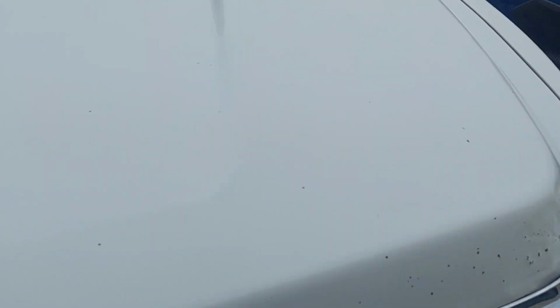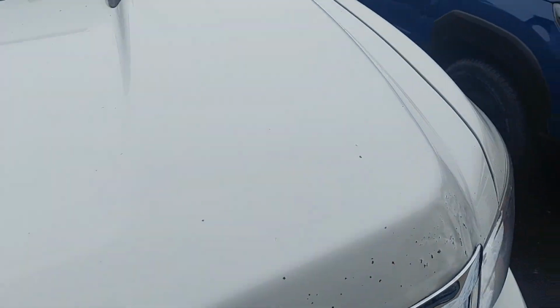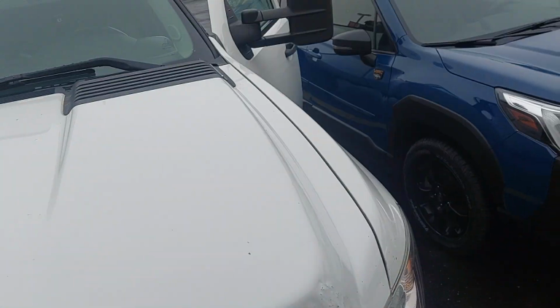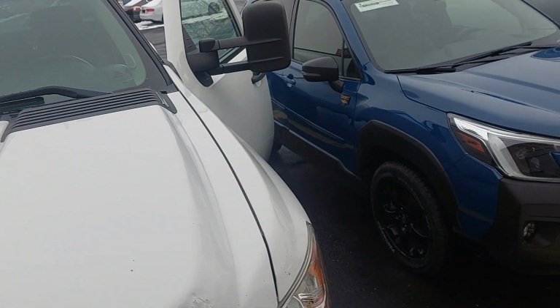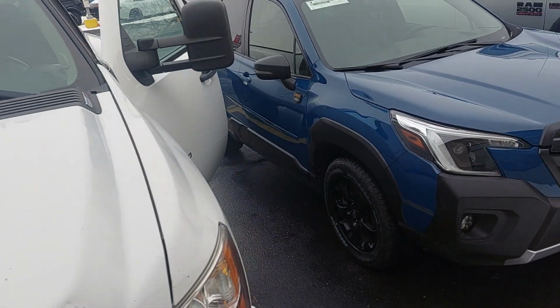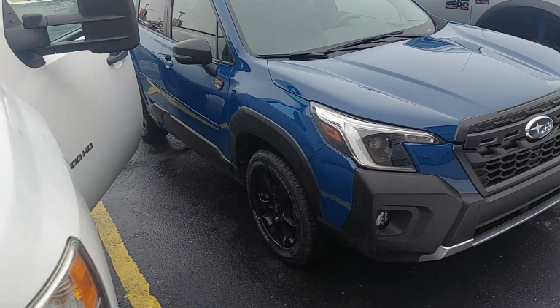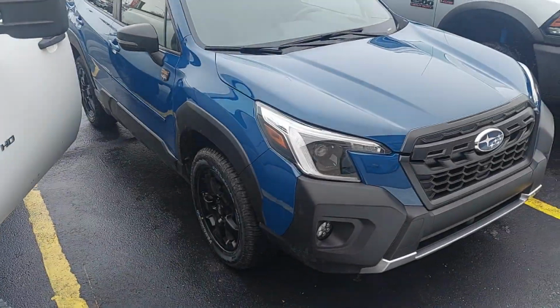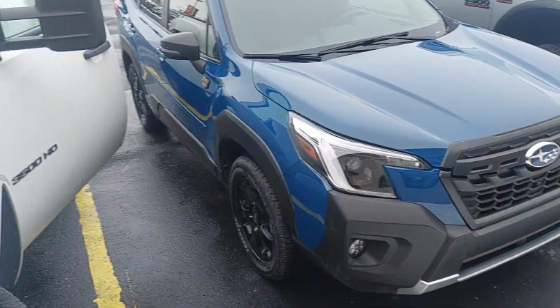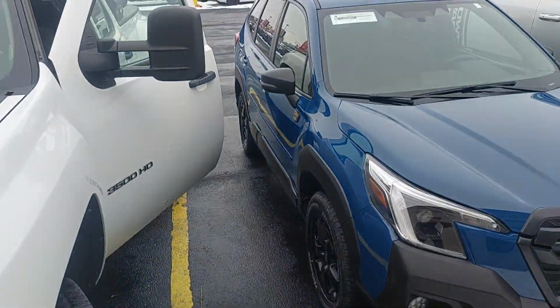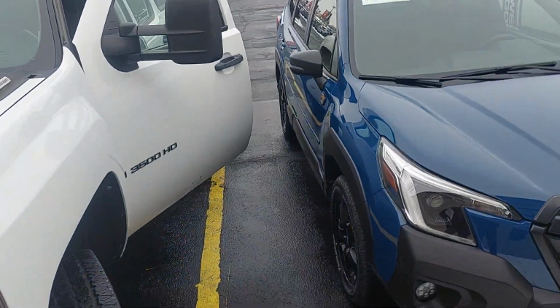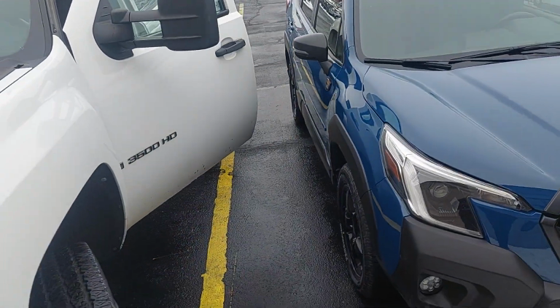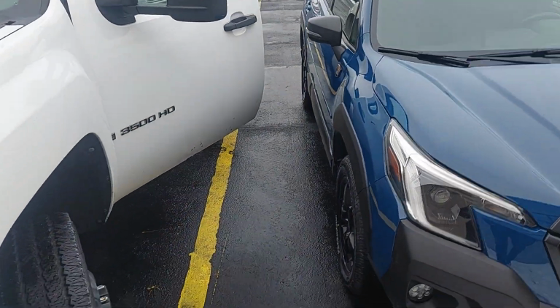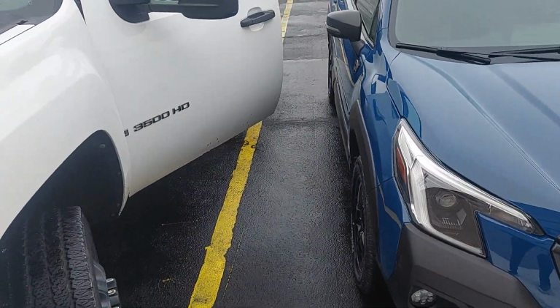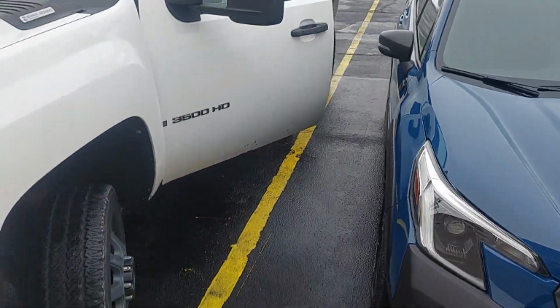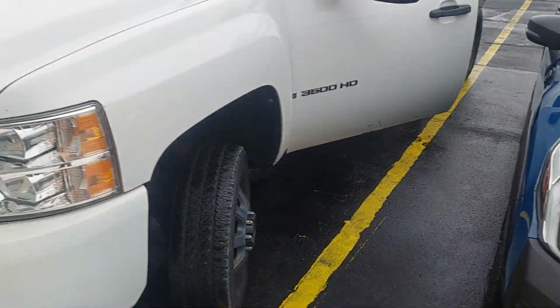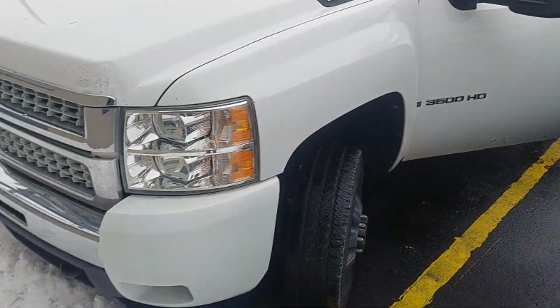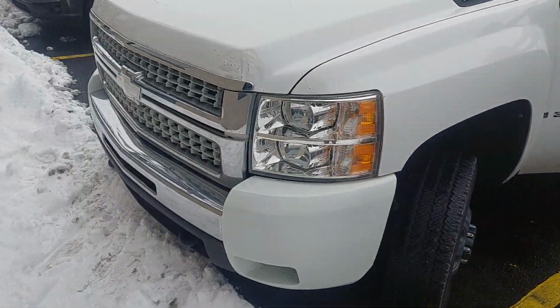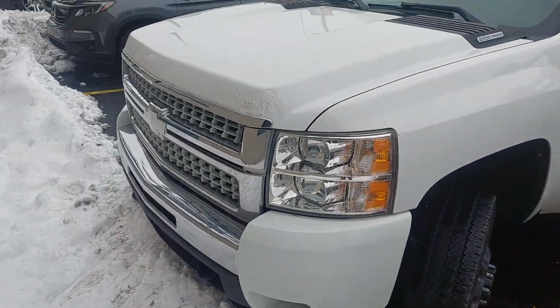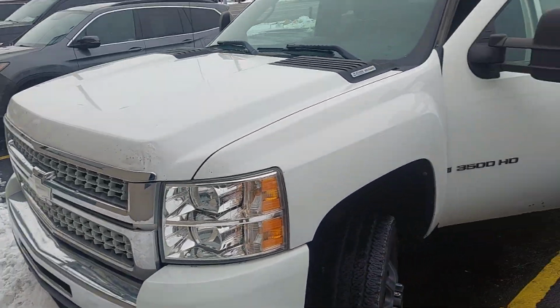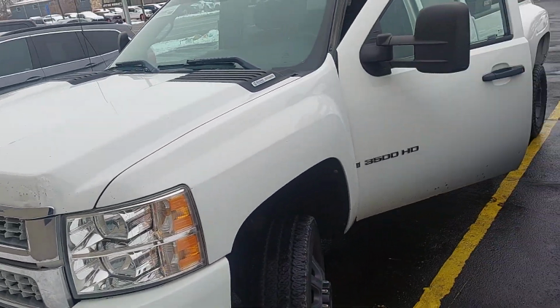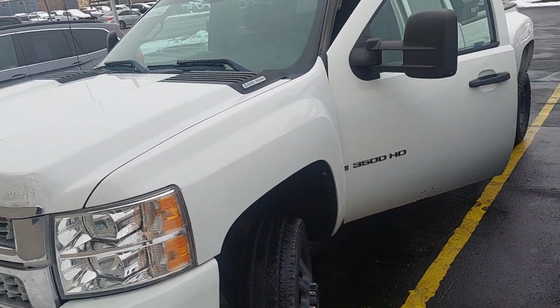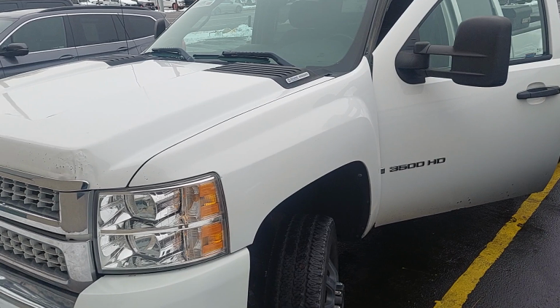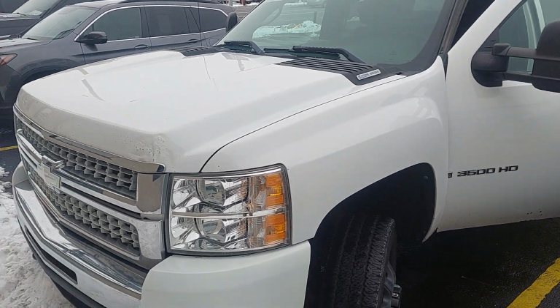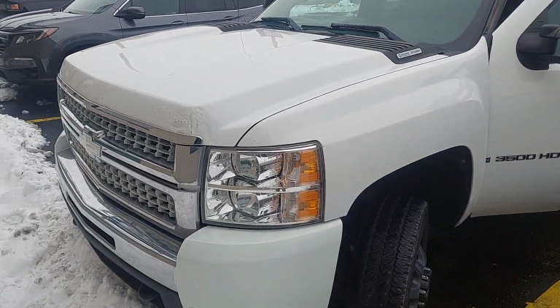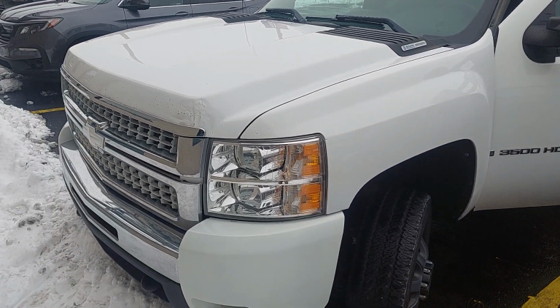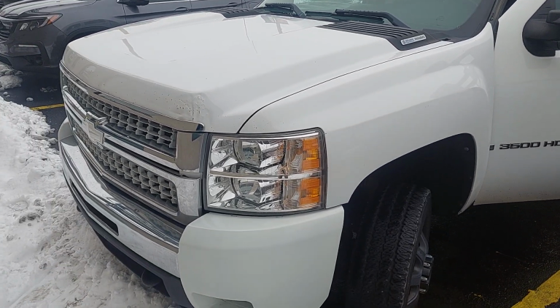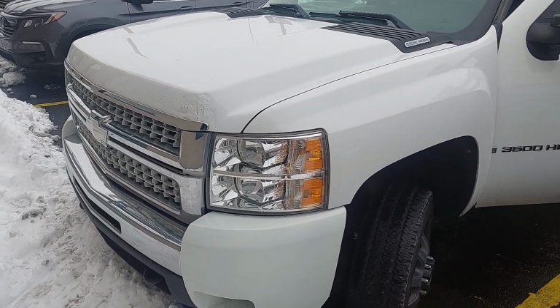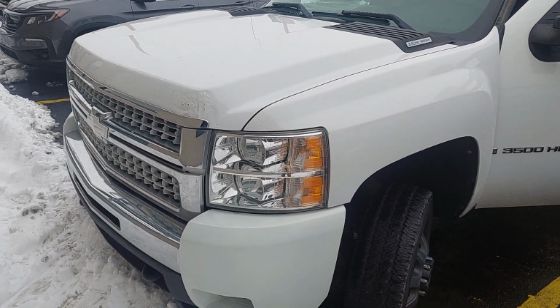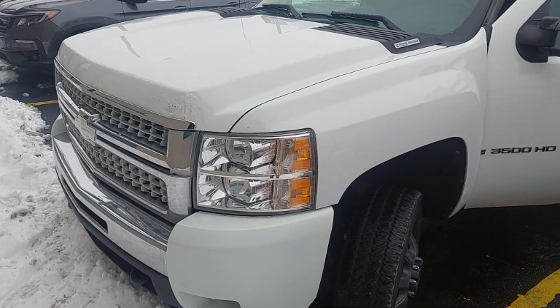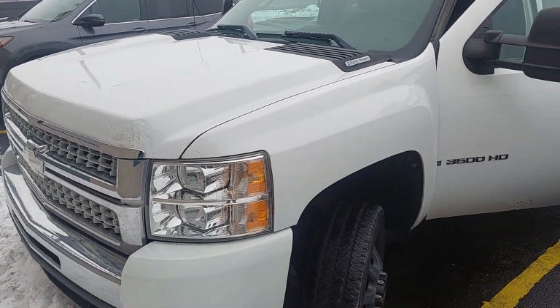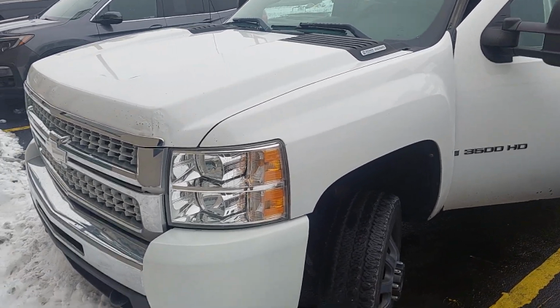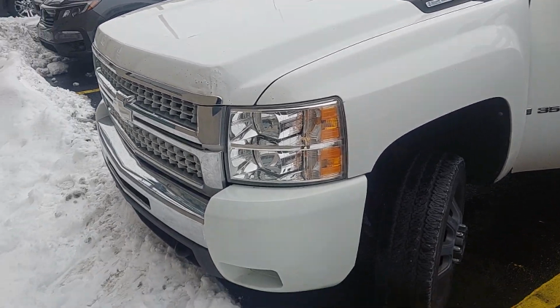We're going to let that continue to warm up for a little bit, and I'll probably grab you another video with the other stuff you're looking at. But for this, we will still walk around and get a good idea of just kind of all around the vehicle, make sure everything's good to go.